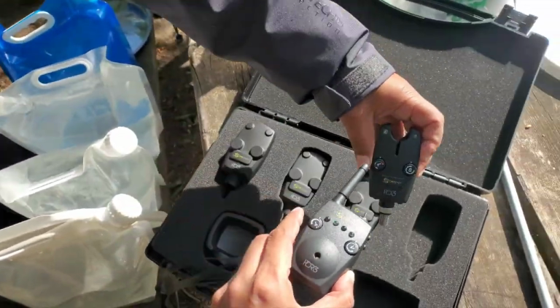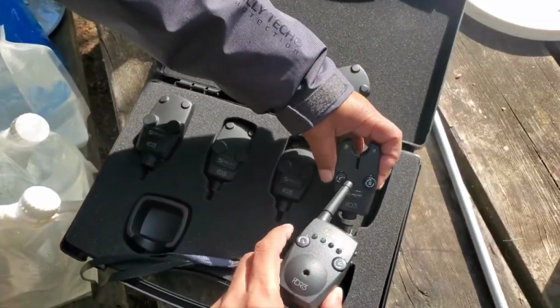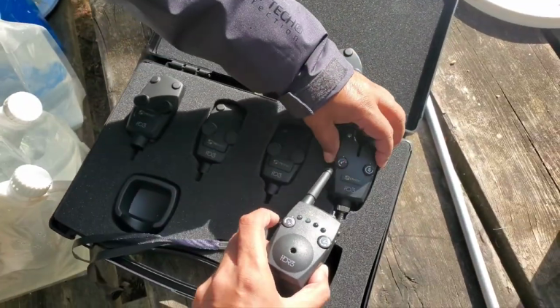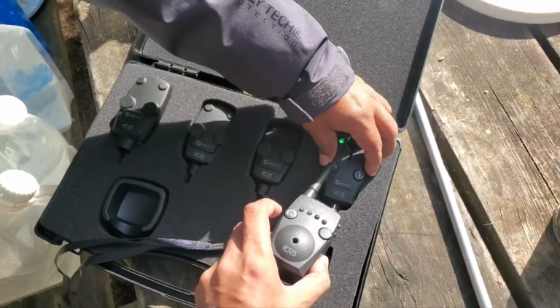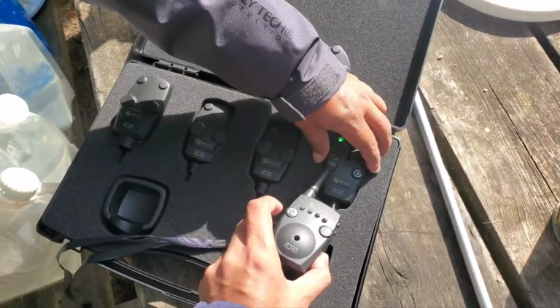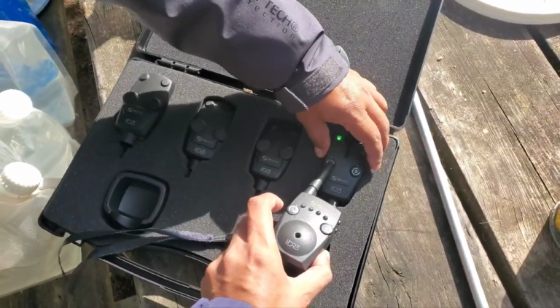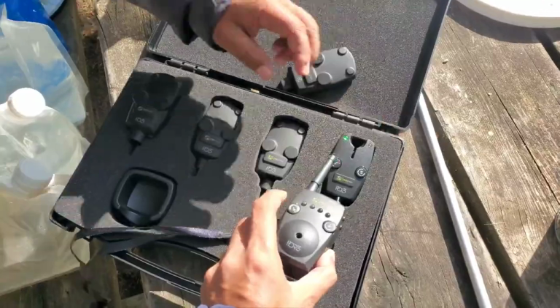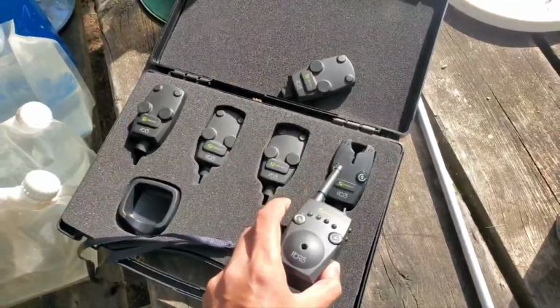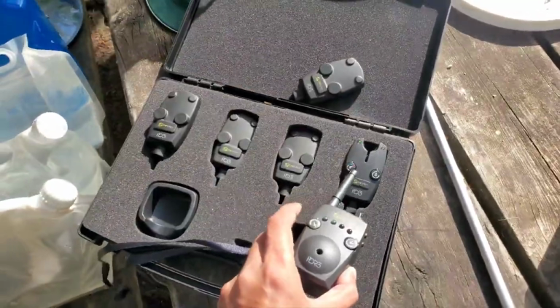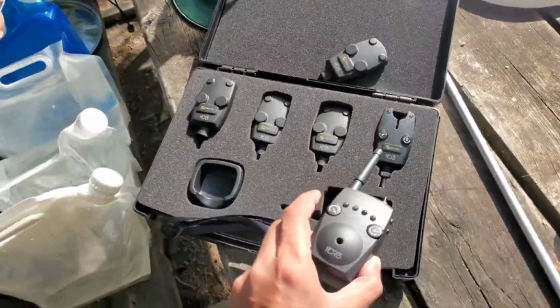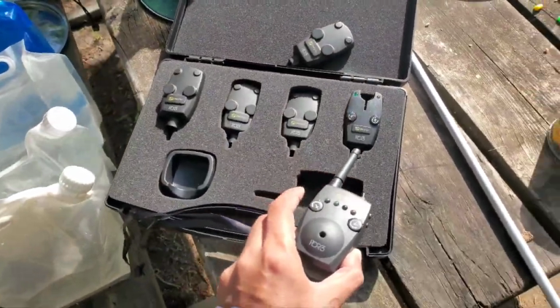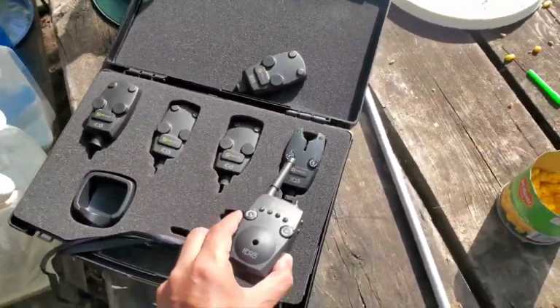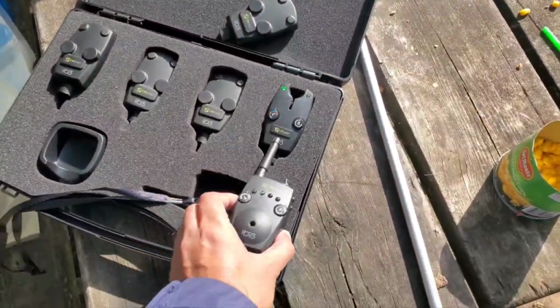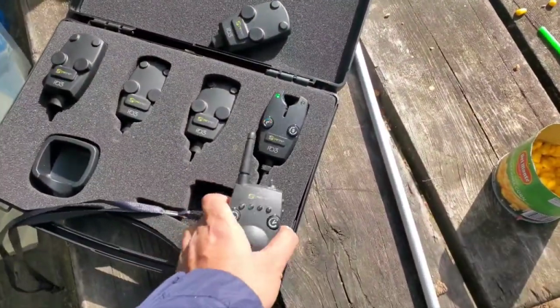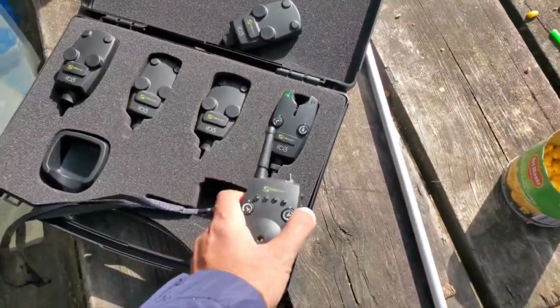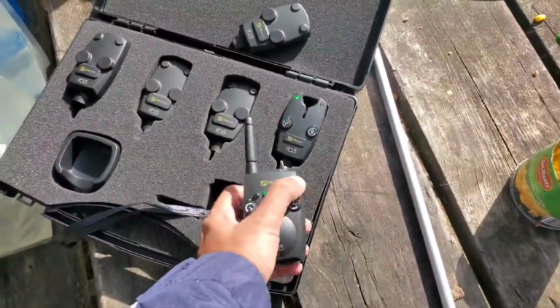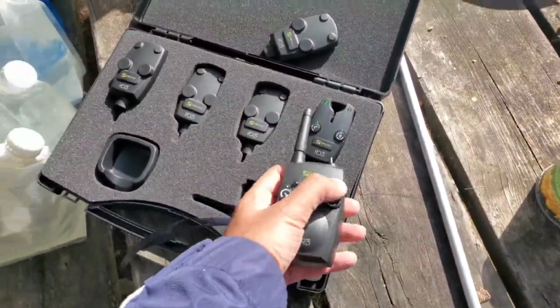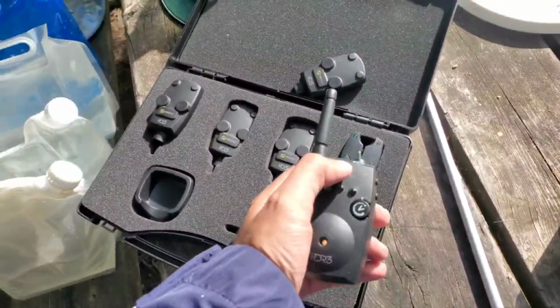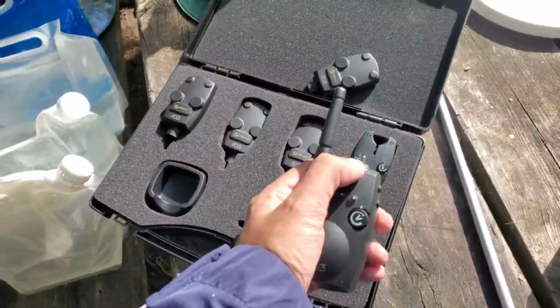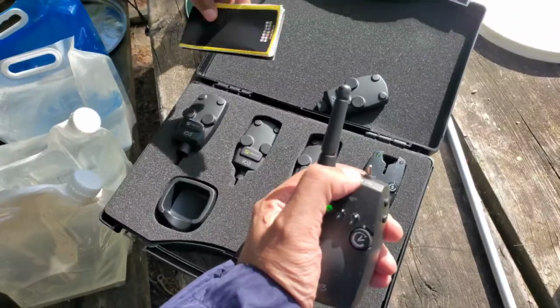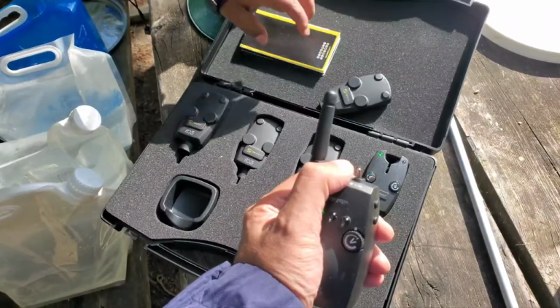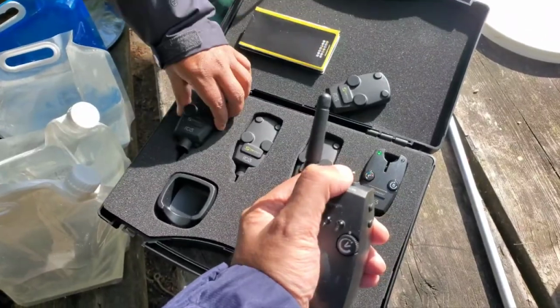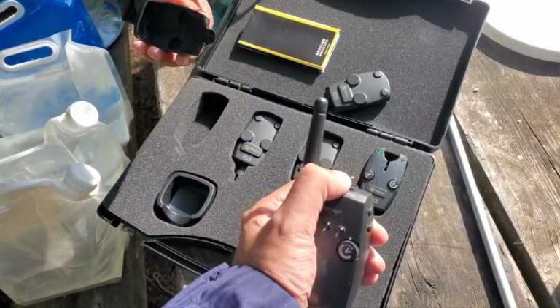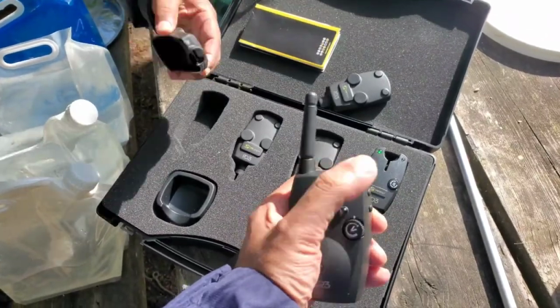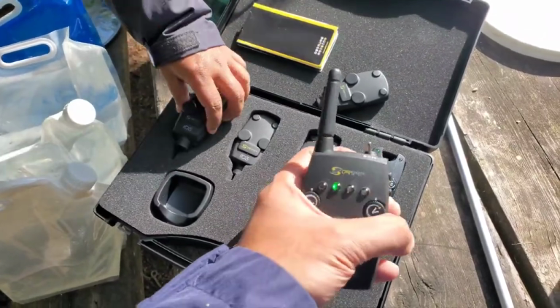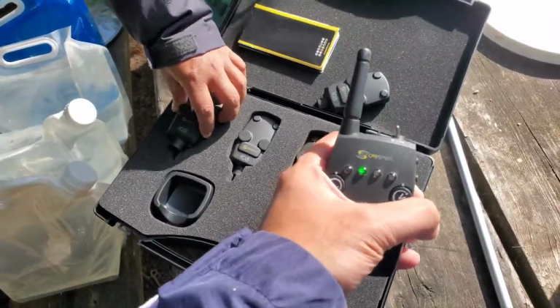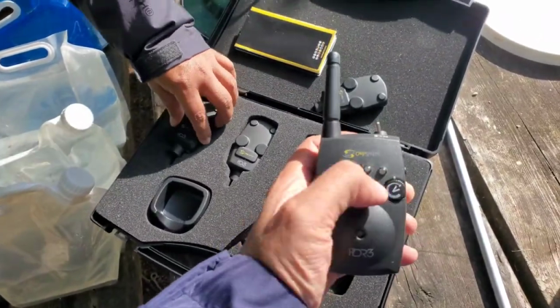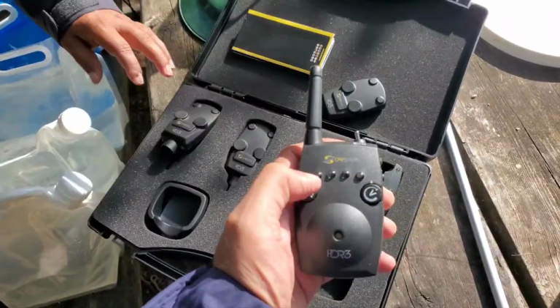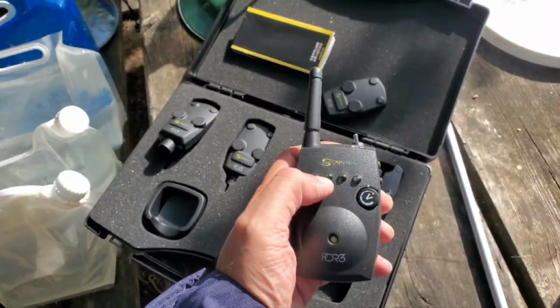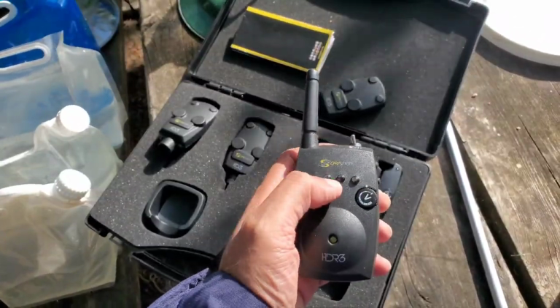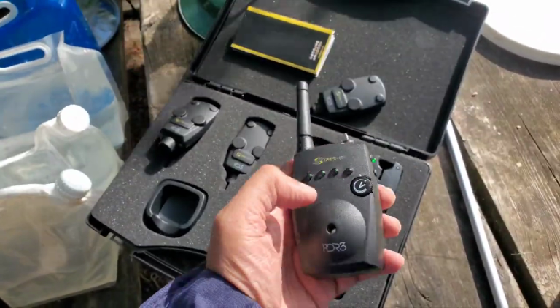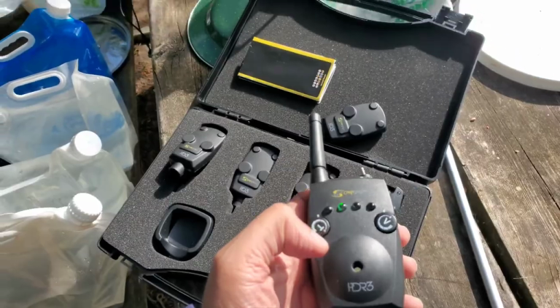Each of the bite alarms has the color code set. This thing will vibrate while the color code also lights up.